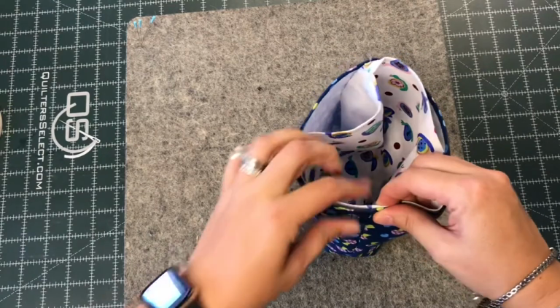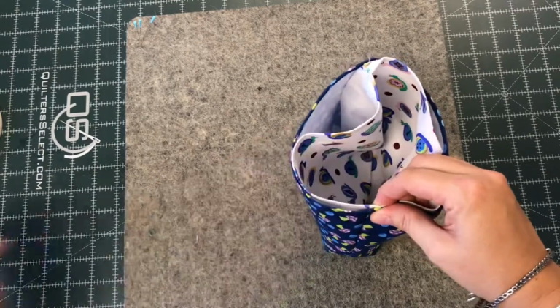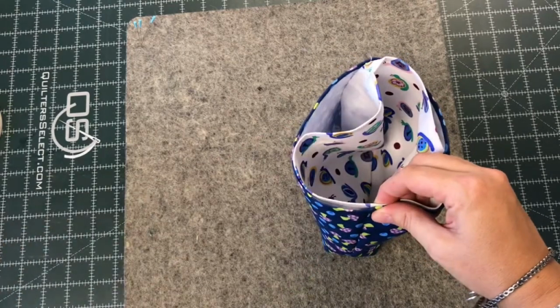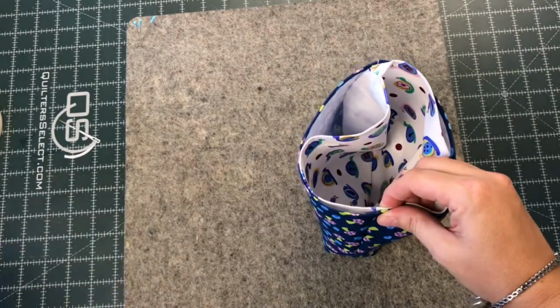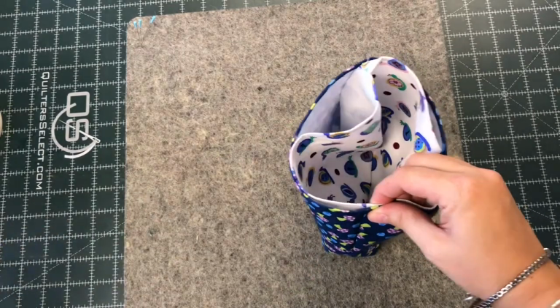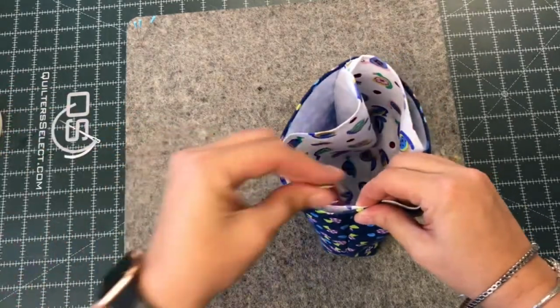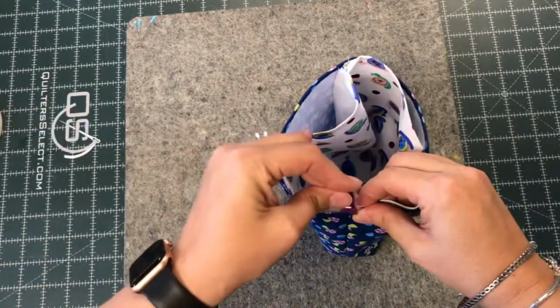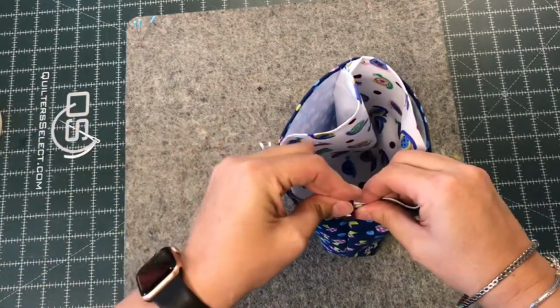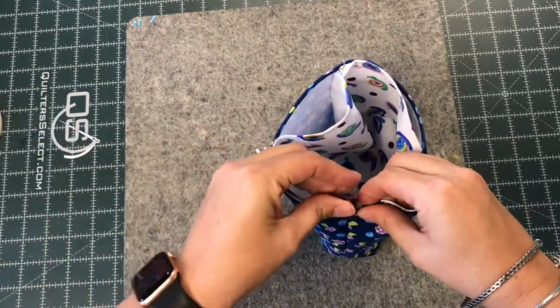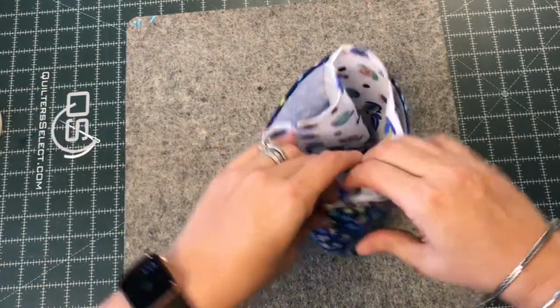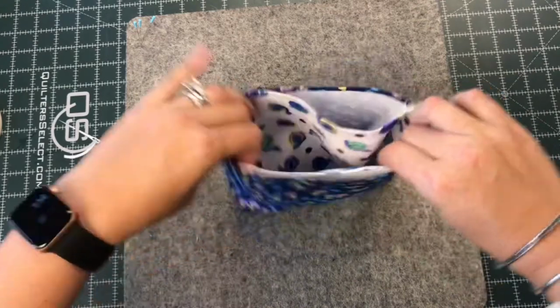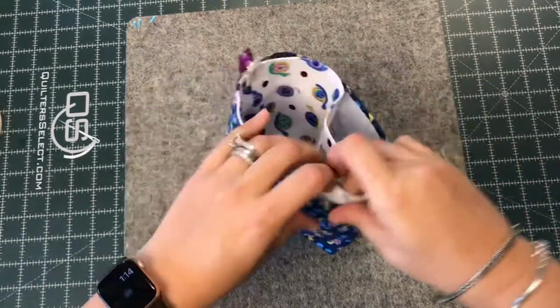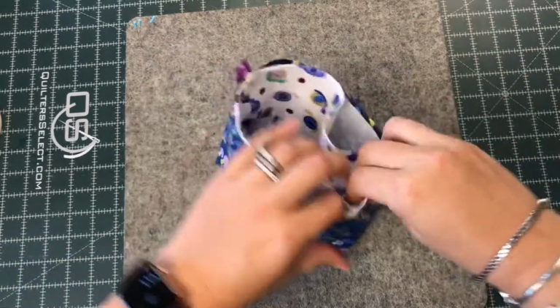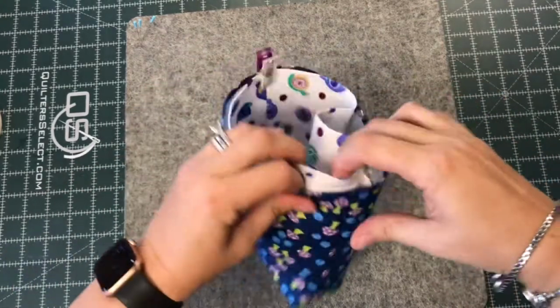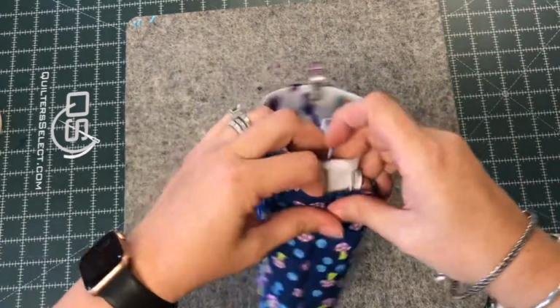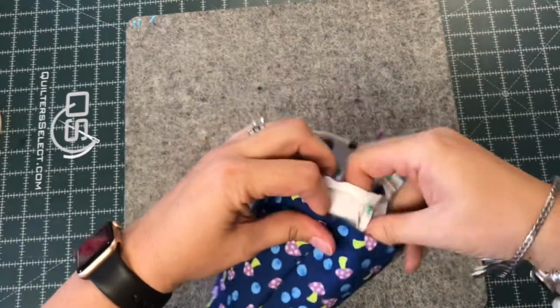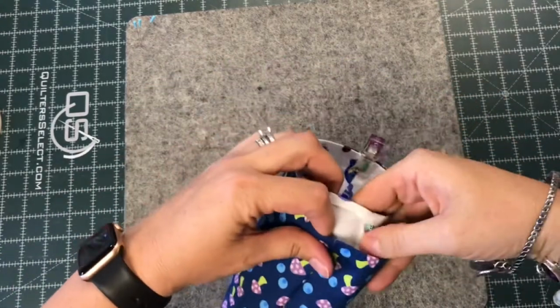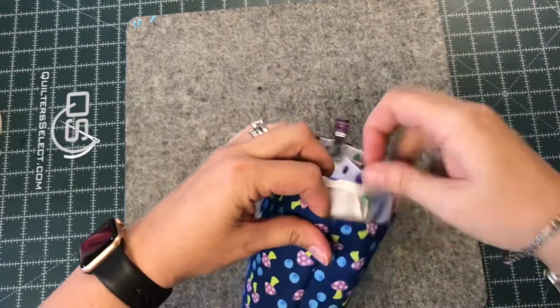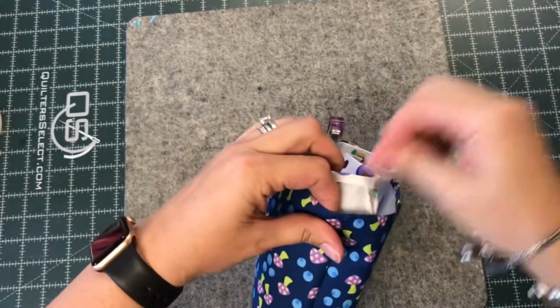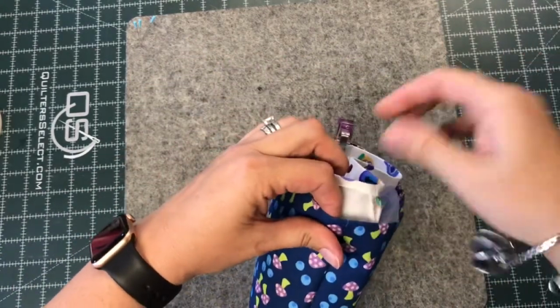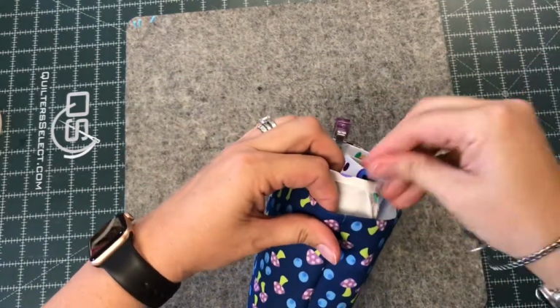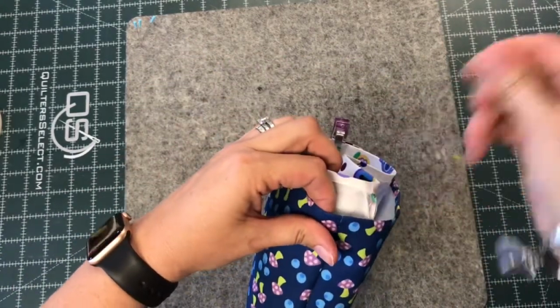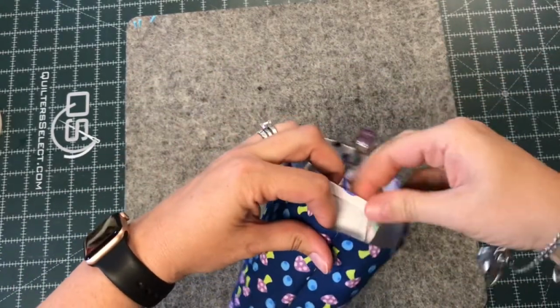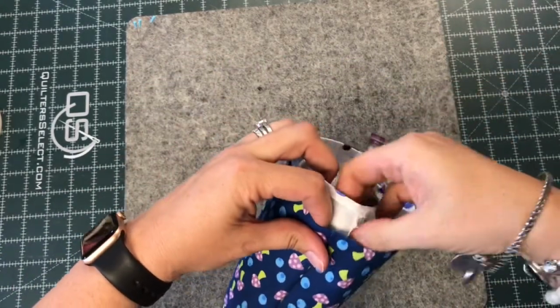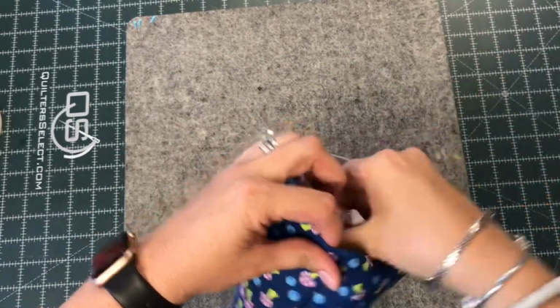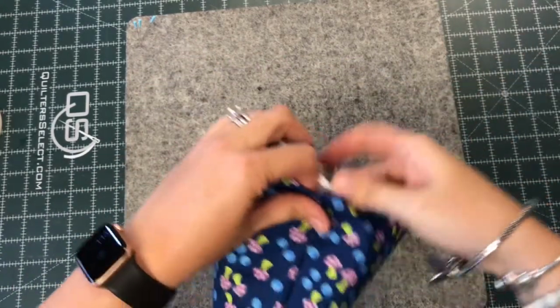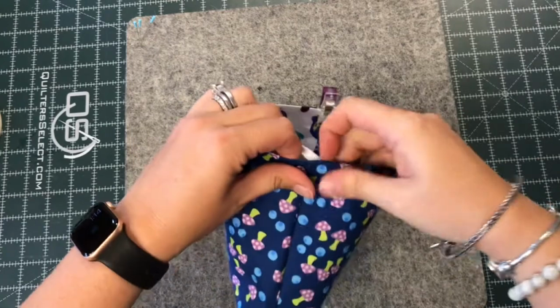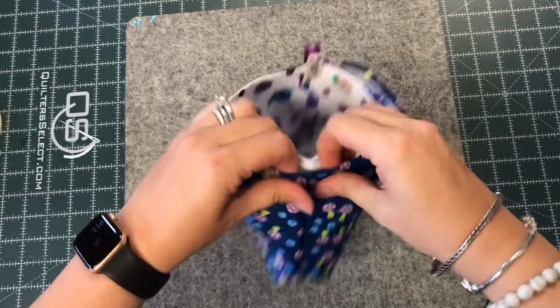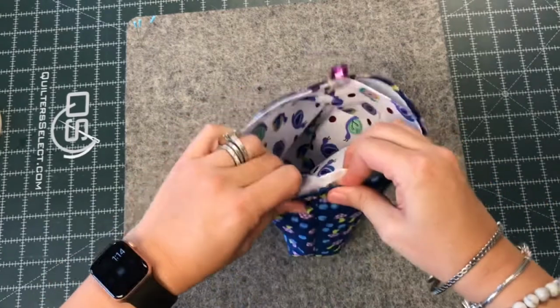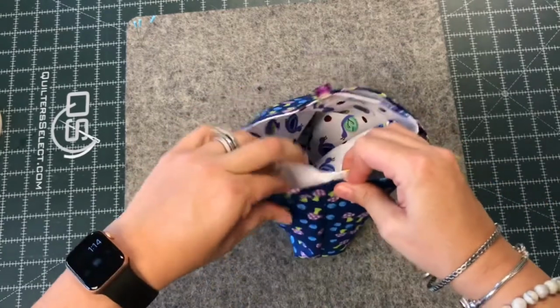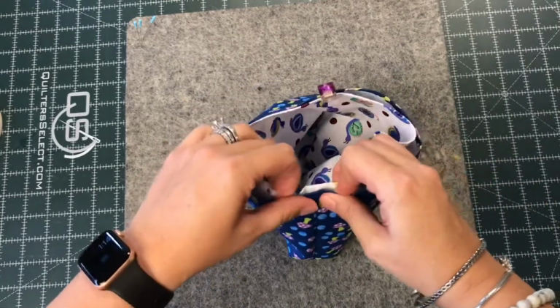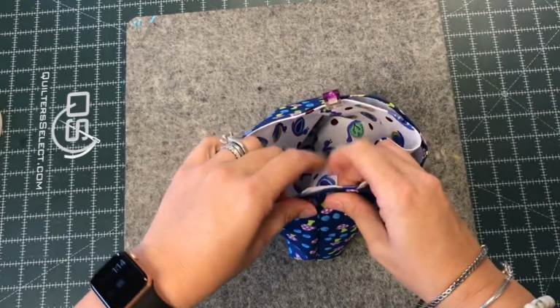The only difference here is that I don't have to turn this bag when I'm done. I just clip it in place, get everything lined up, and take it to the machine and topstitch. When I'm topstitching a drop-in lining, I tend to use an eighth-of-an-inch seam allowance.